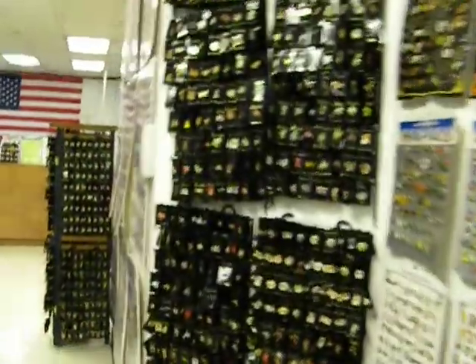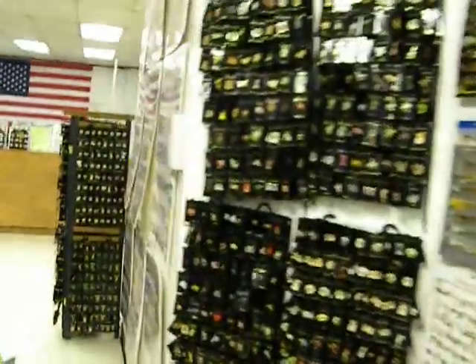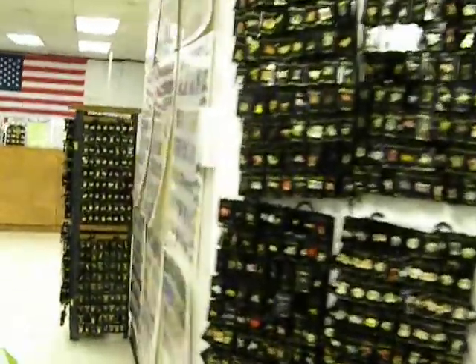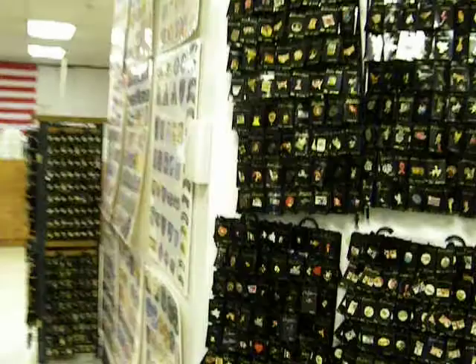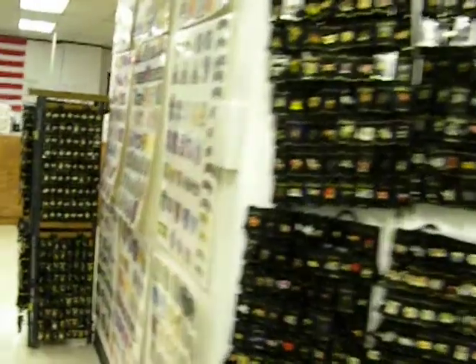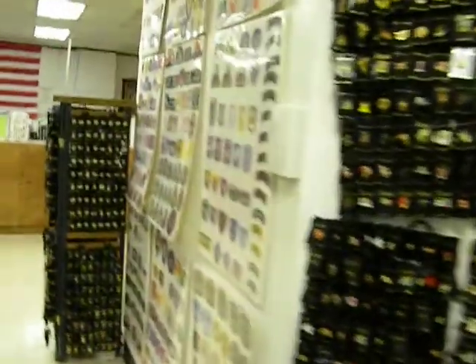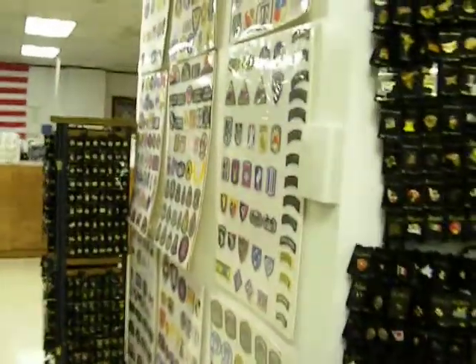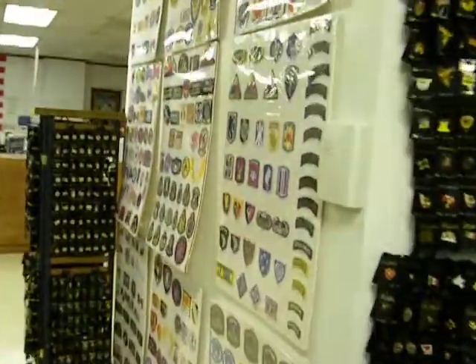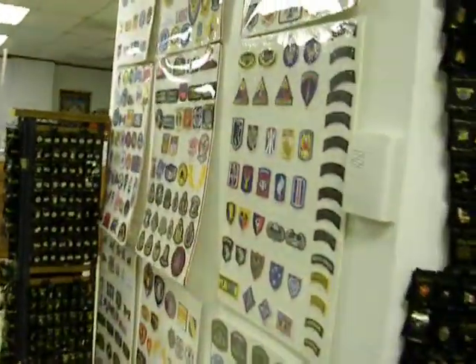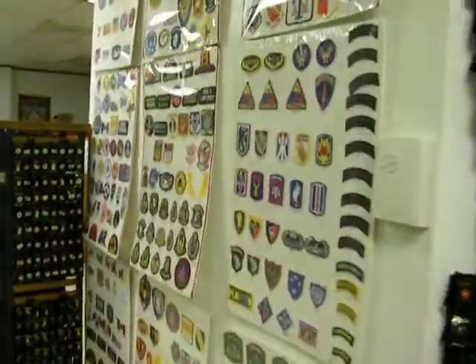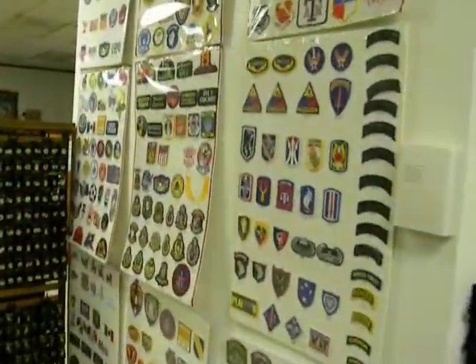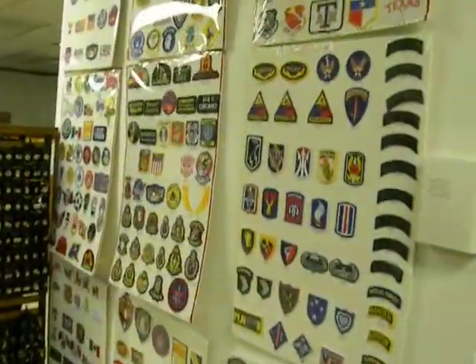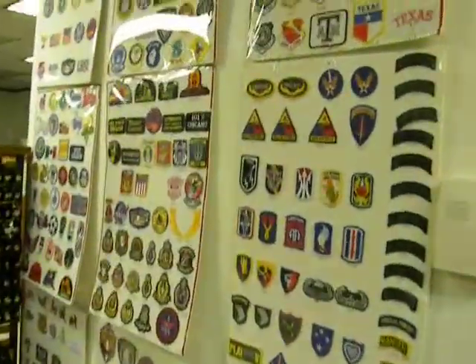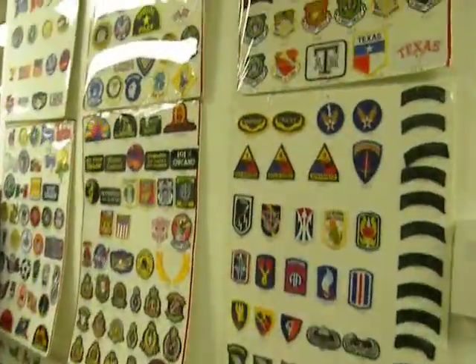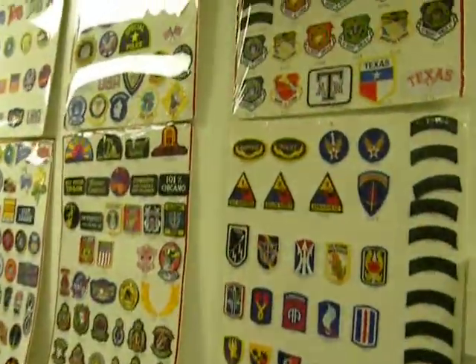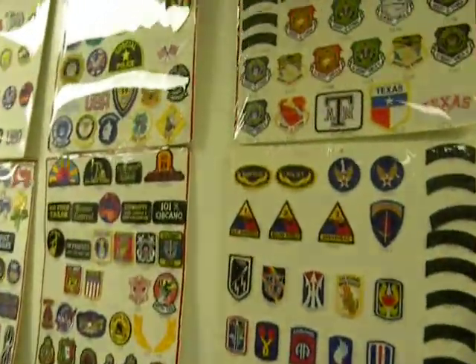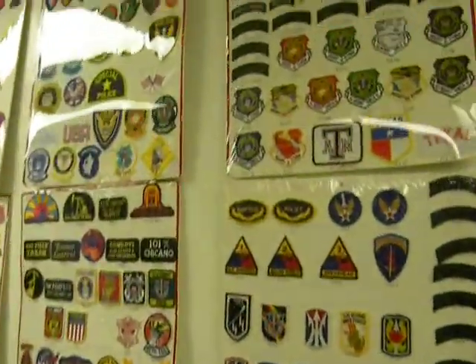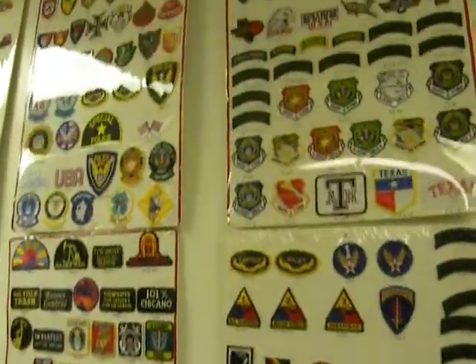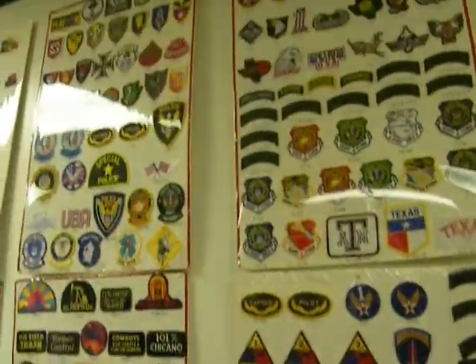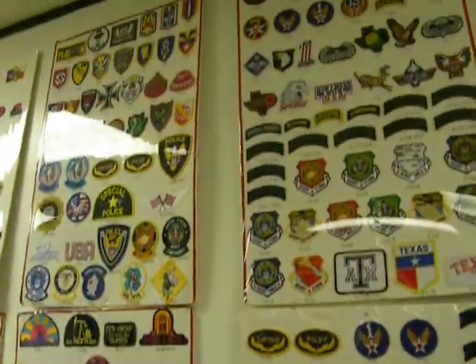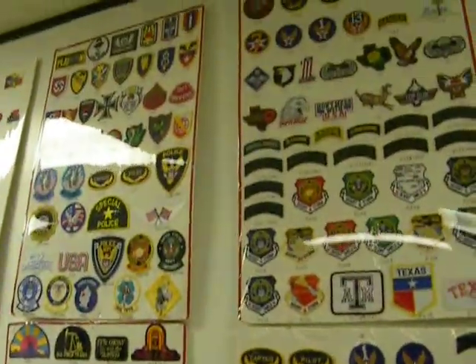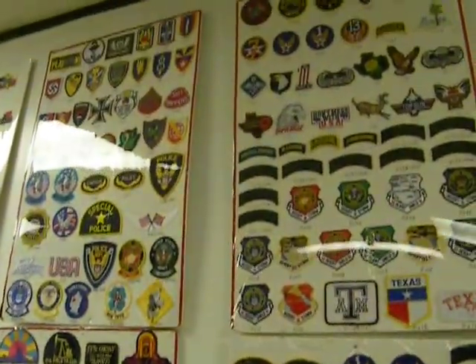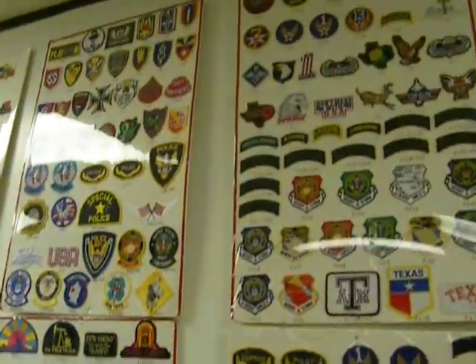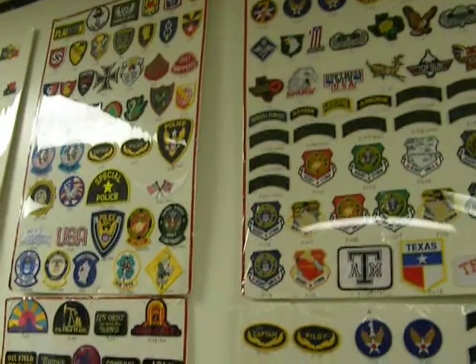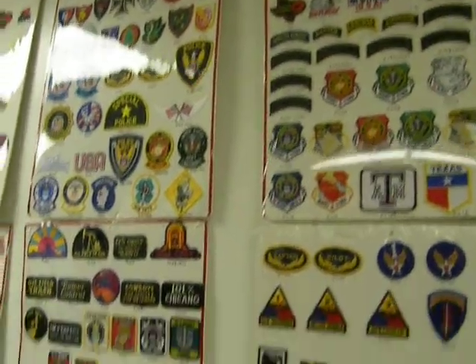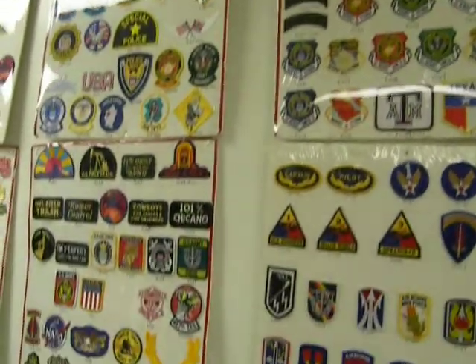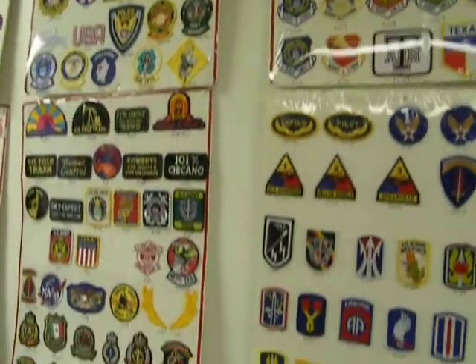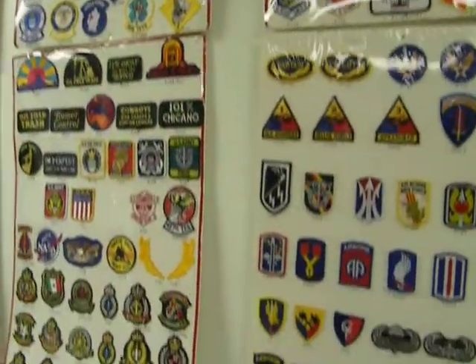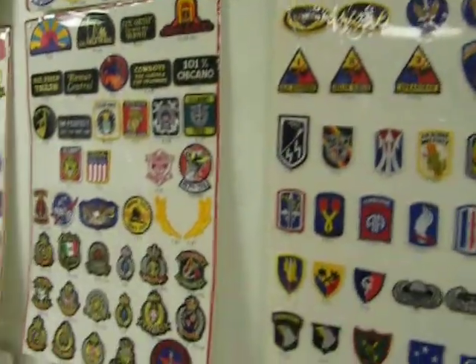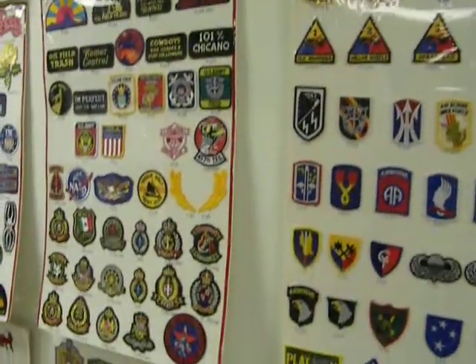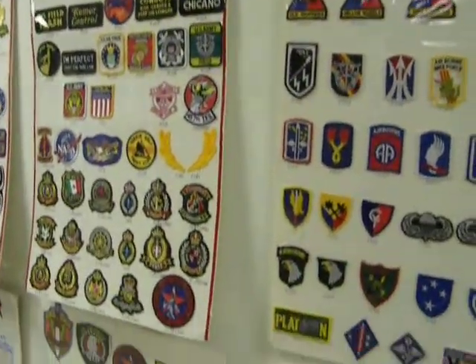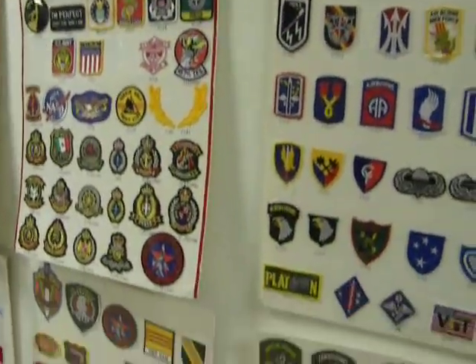Then we have our patches over here. We have a large selection of the military patches — different patches, a large selection of patches.